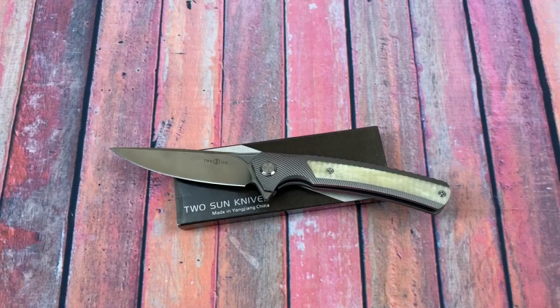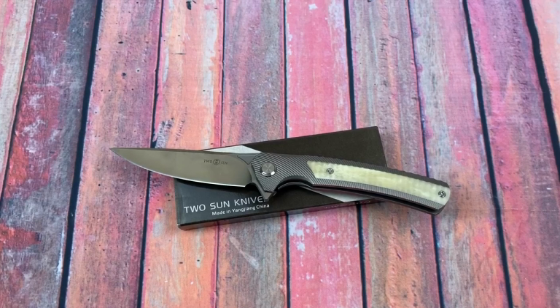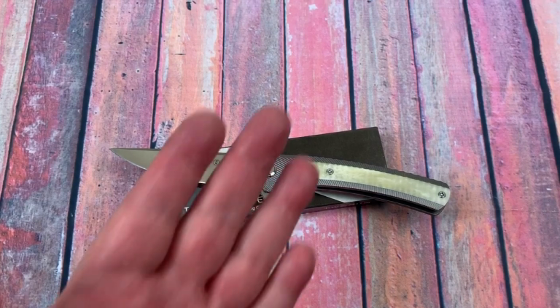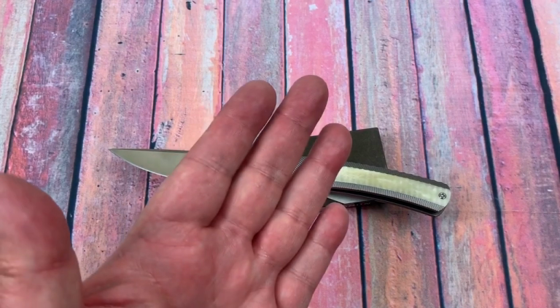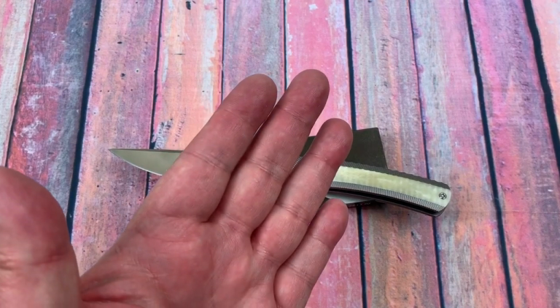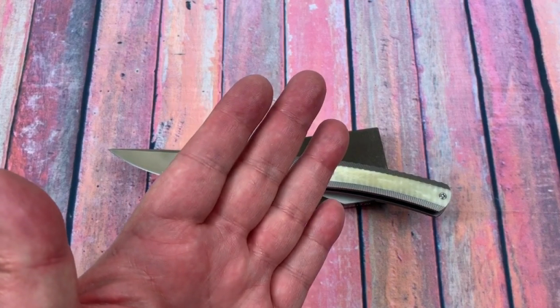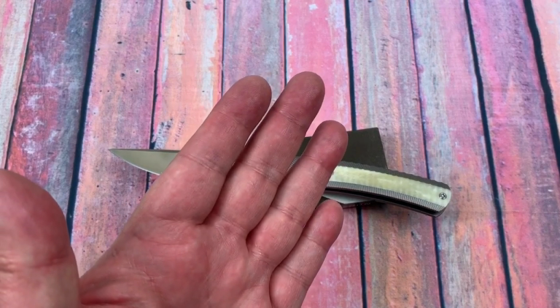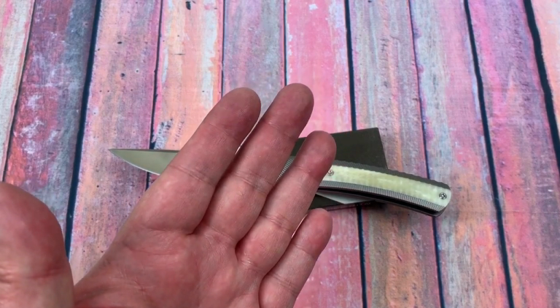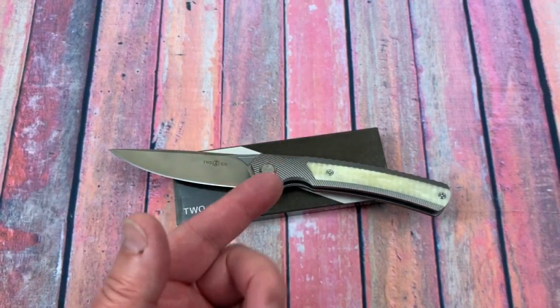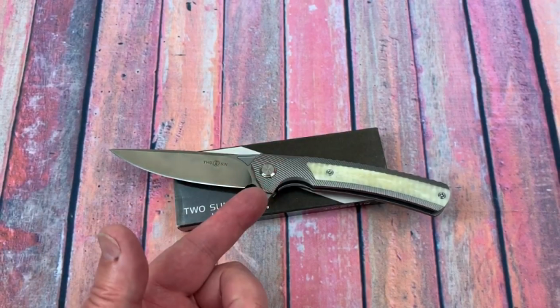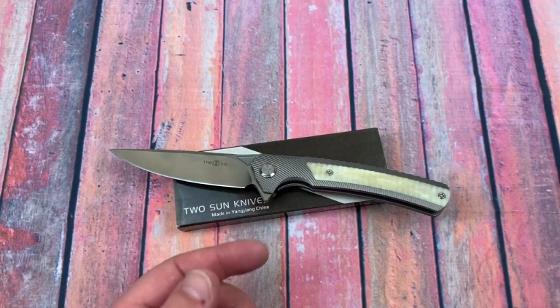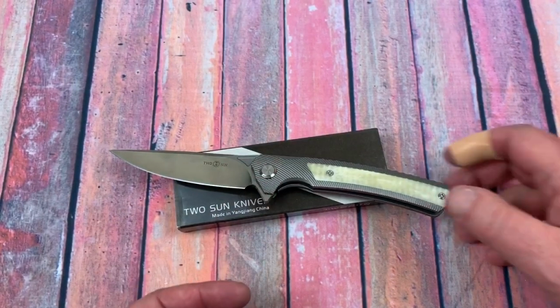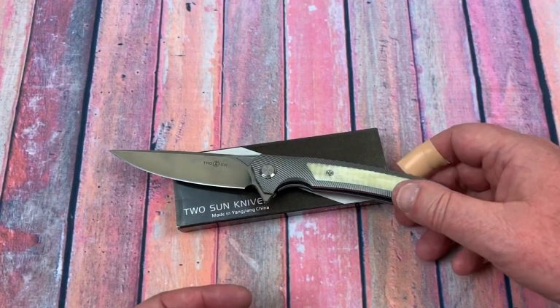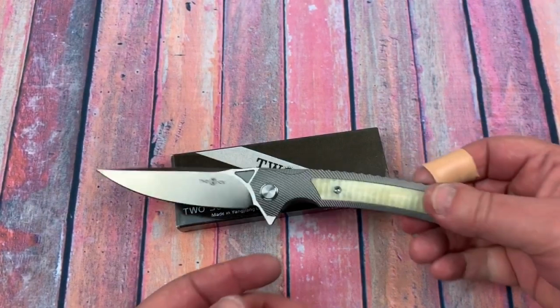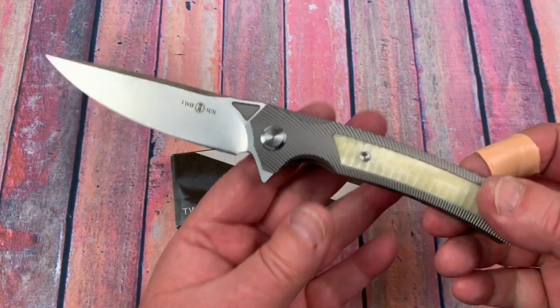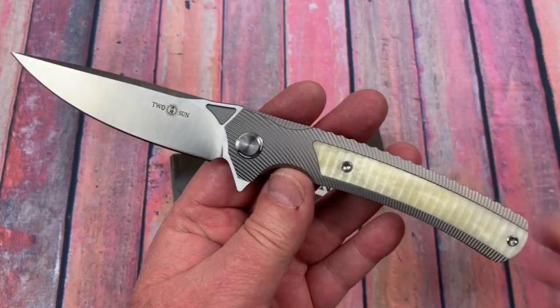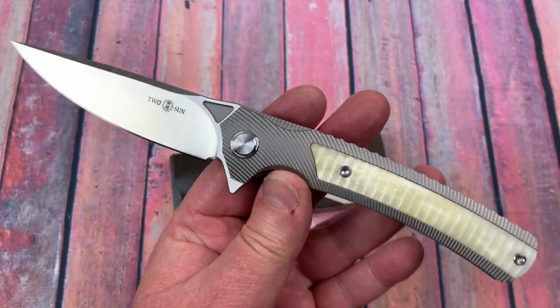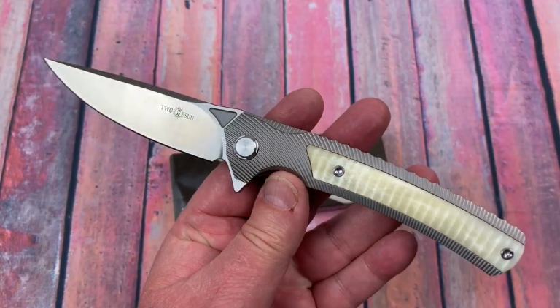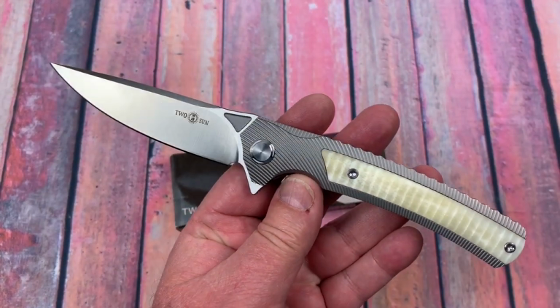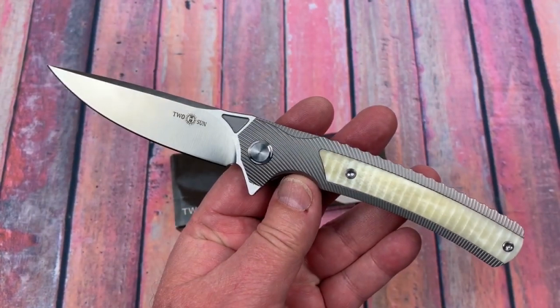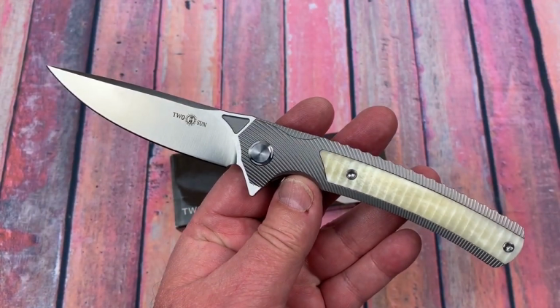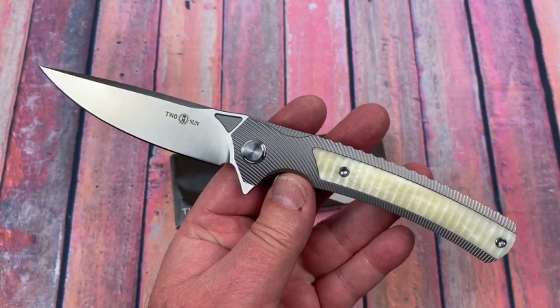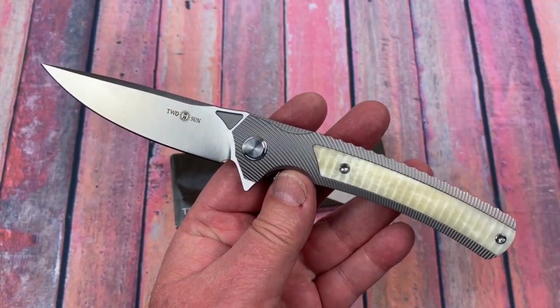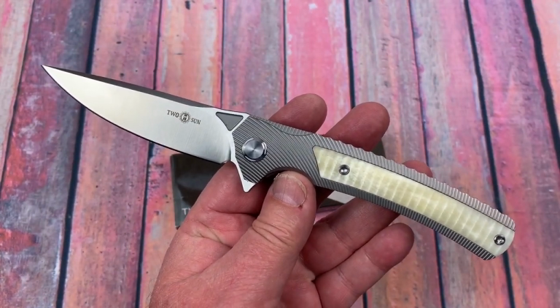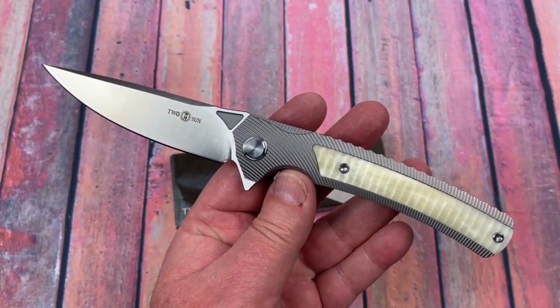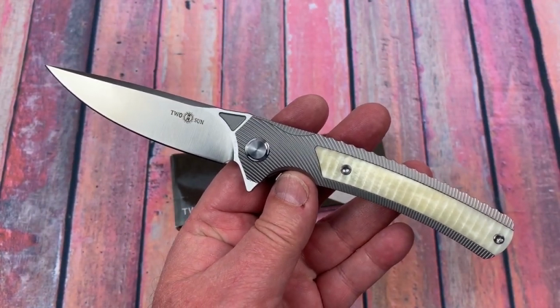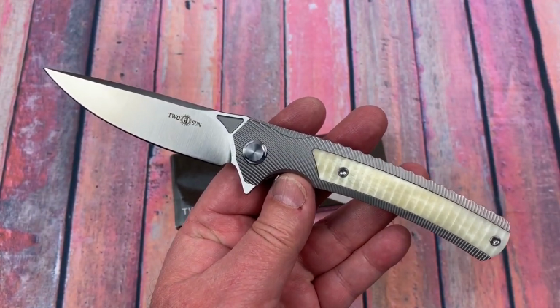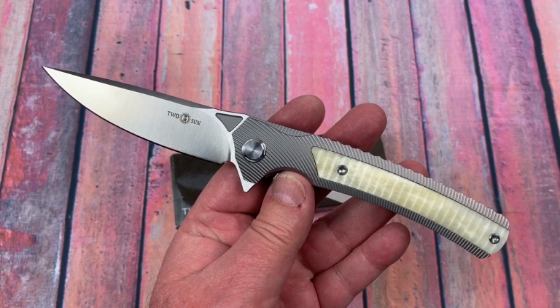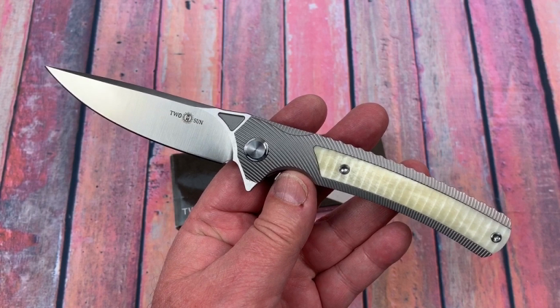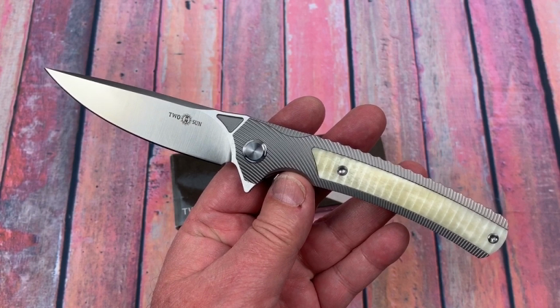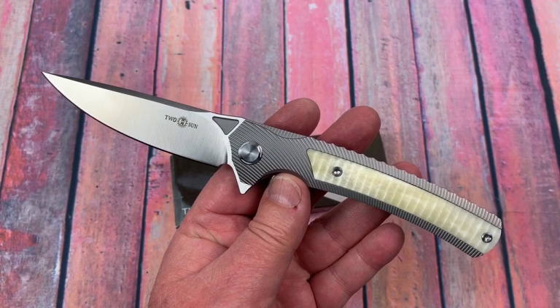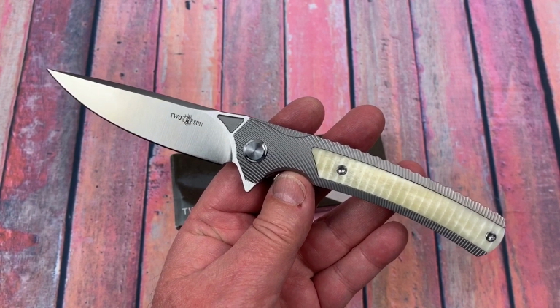Love Them Knives Channel. Tucson Knife TS-81 — it's done and it's fun.